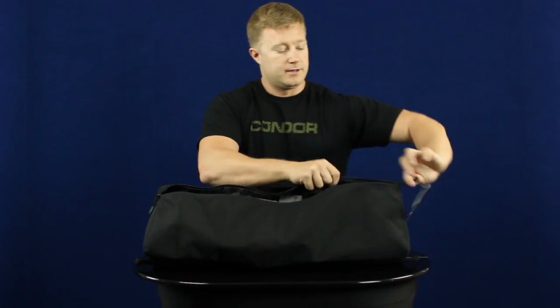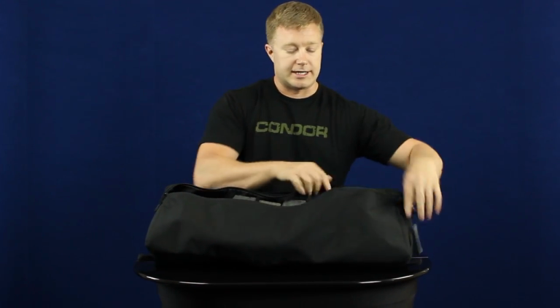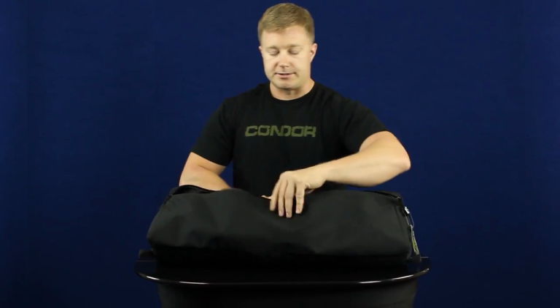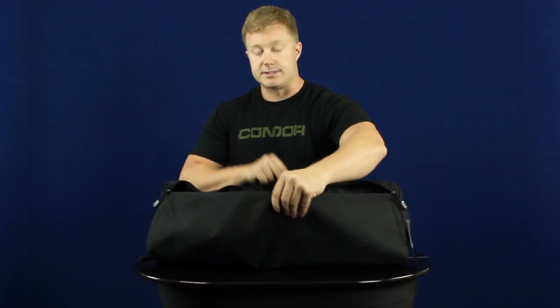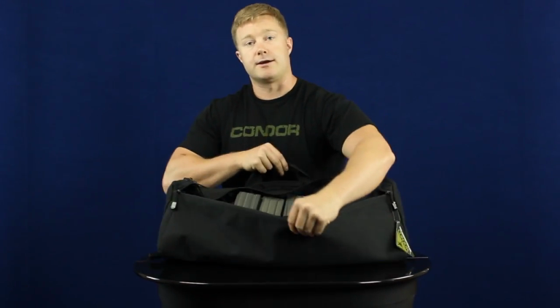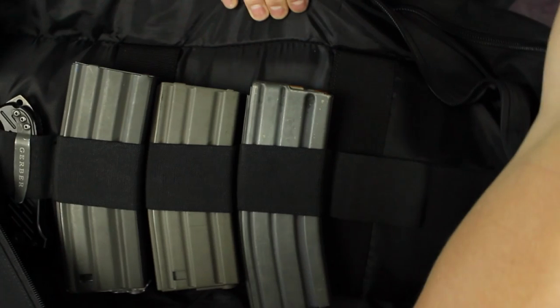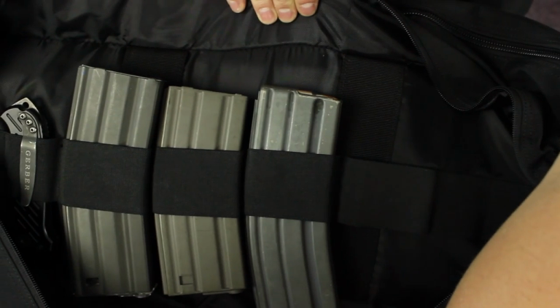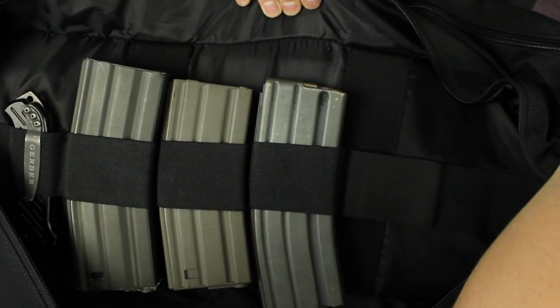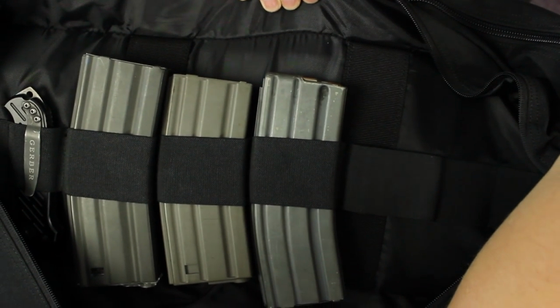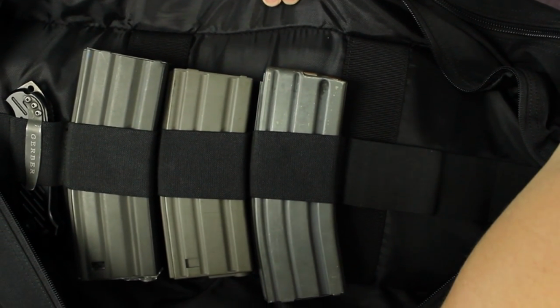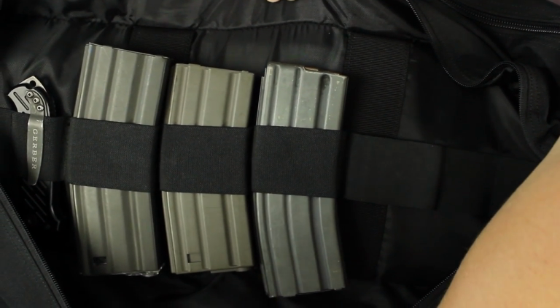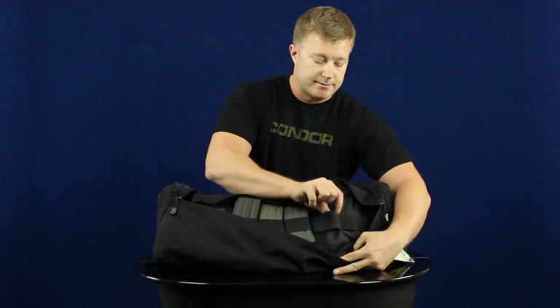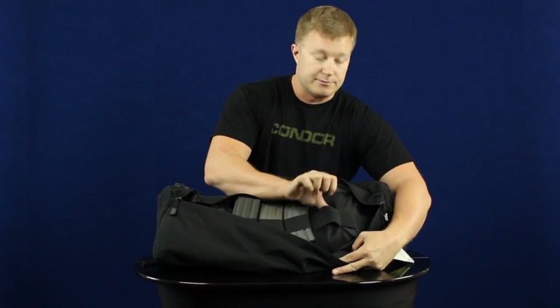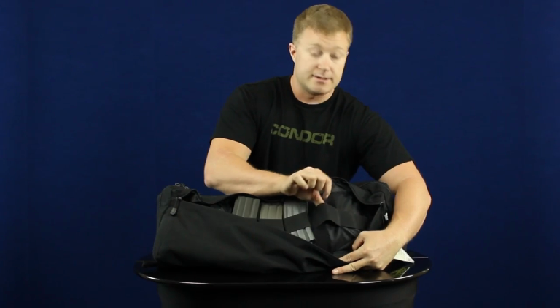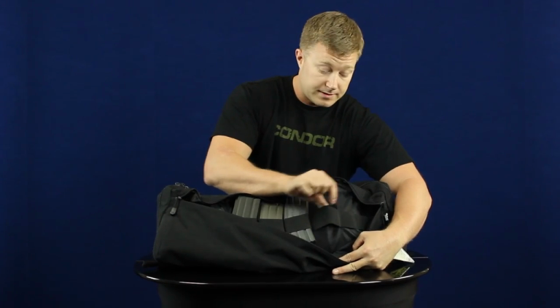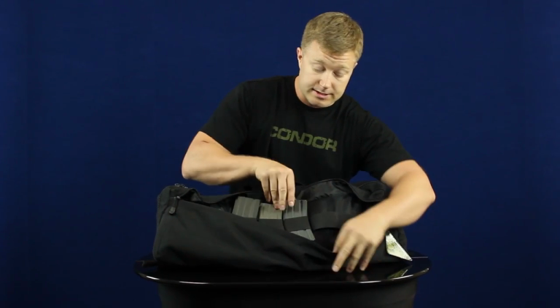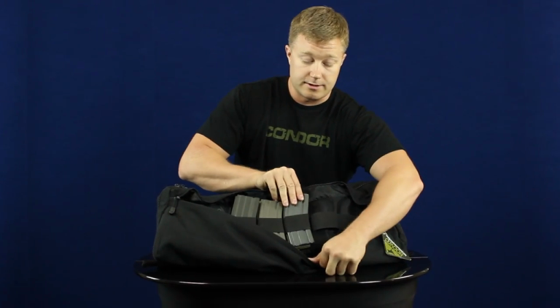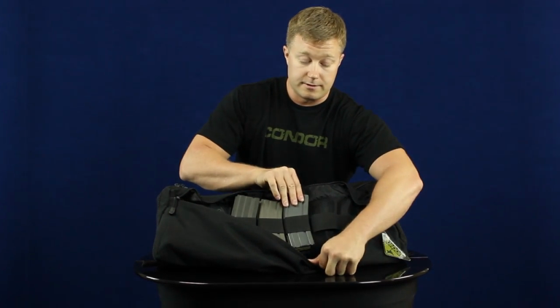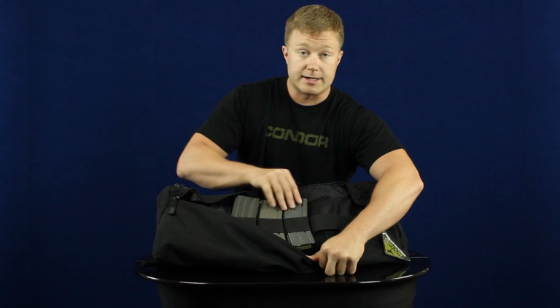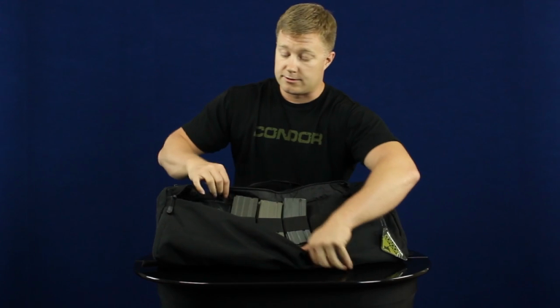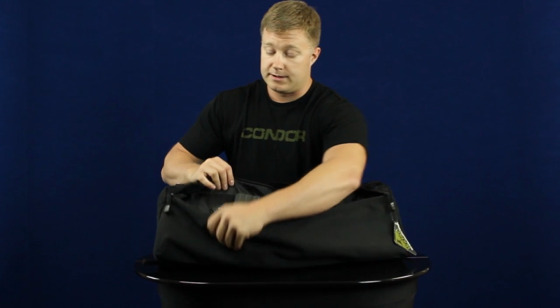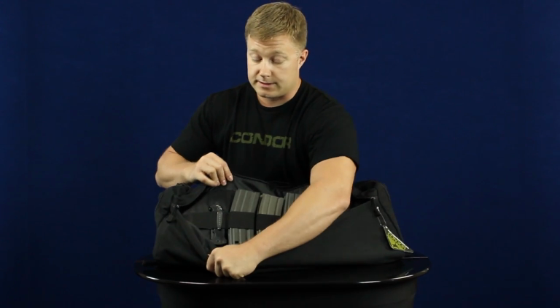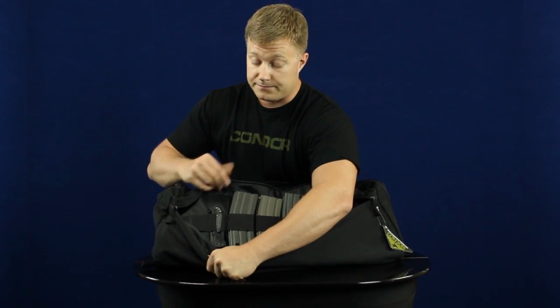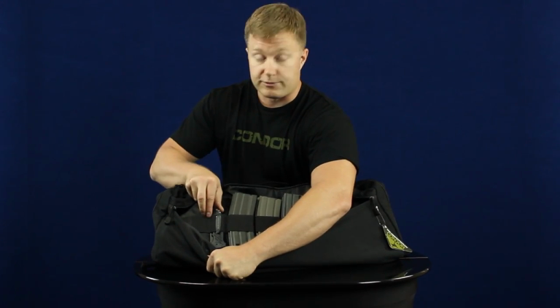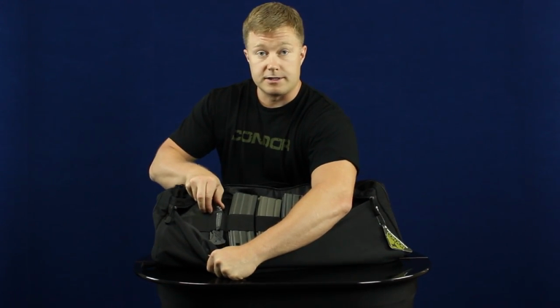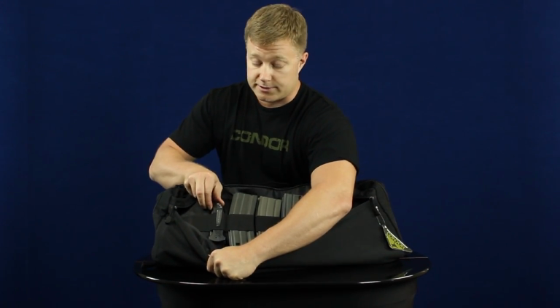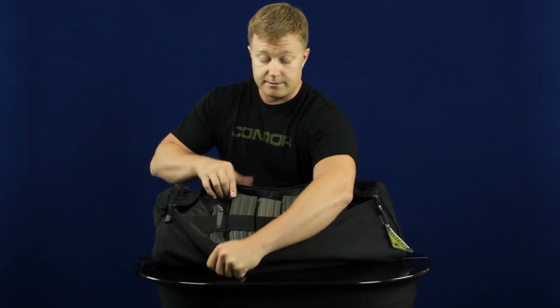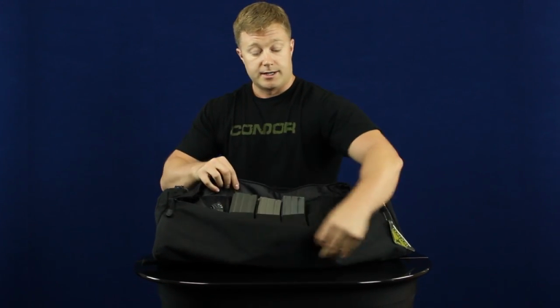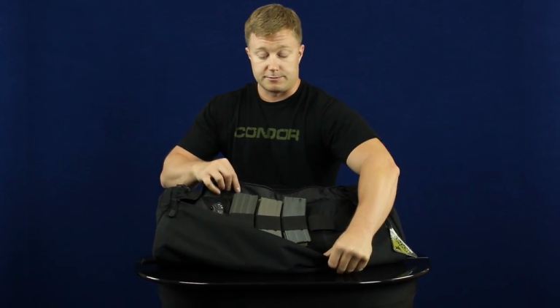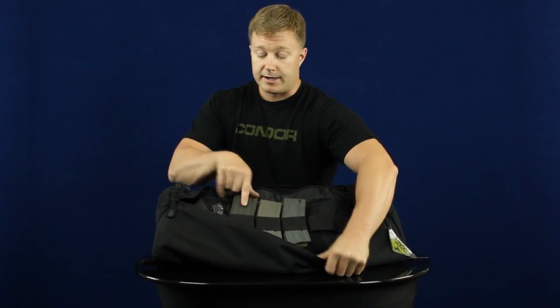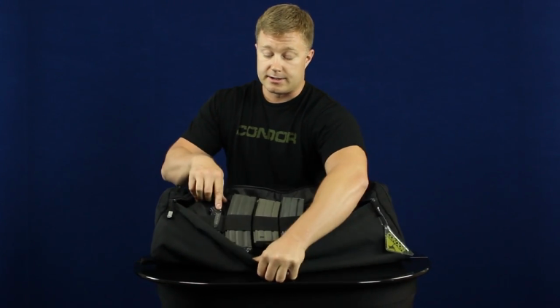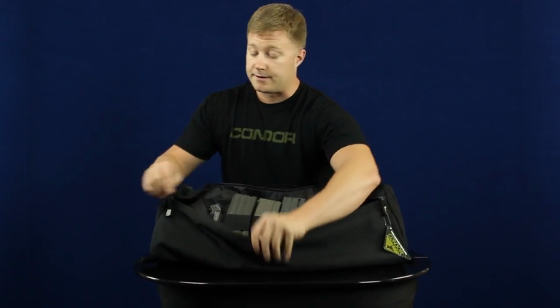Here in the front we've got a nice pouch that runs the entire length of the case, and inside we've got these little retention things that can hold magazines or maybe even some rifle cleaning tools. As you can see, we can get the mags and a knife in there.